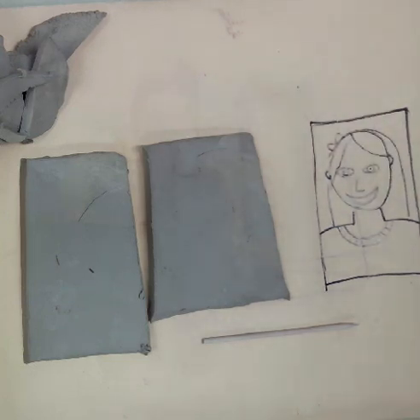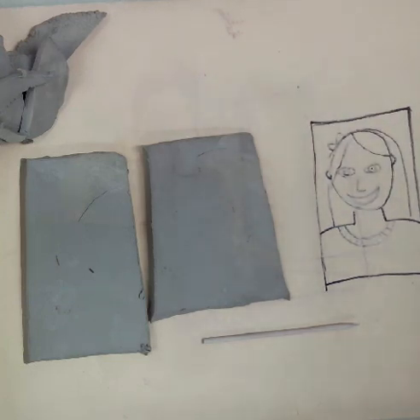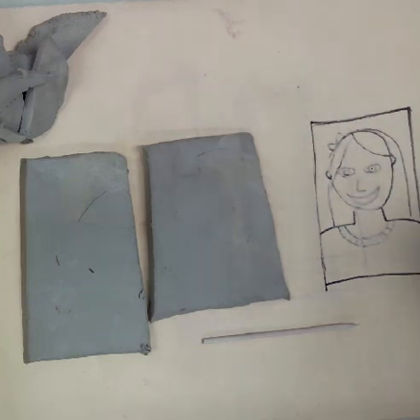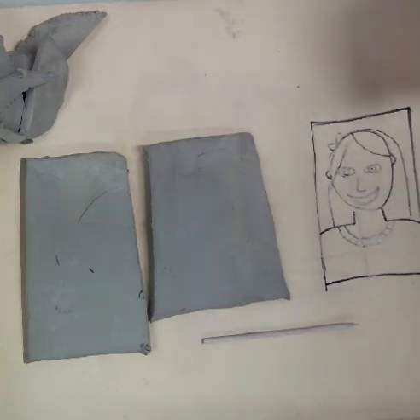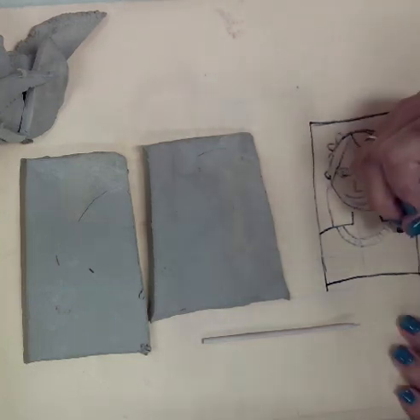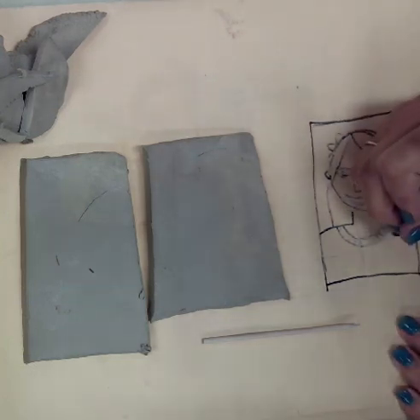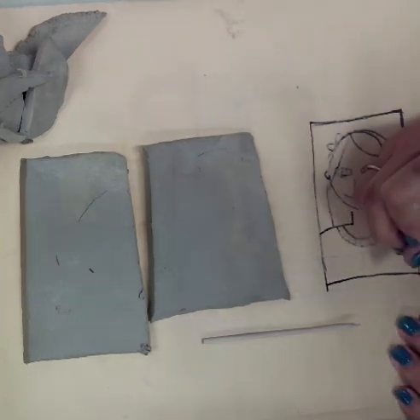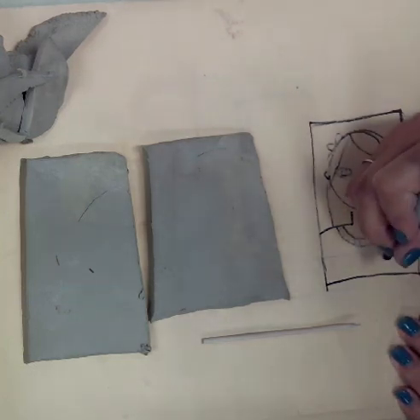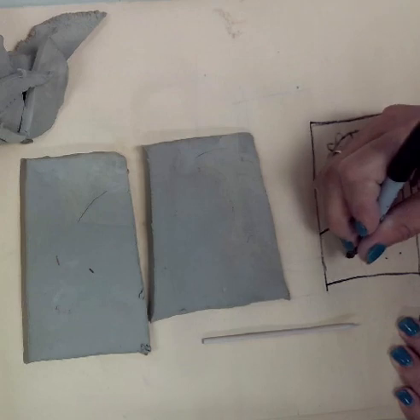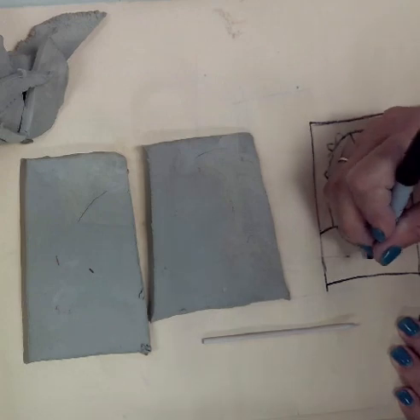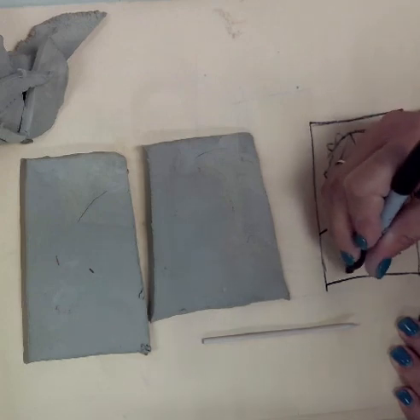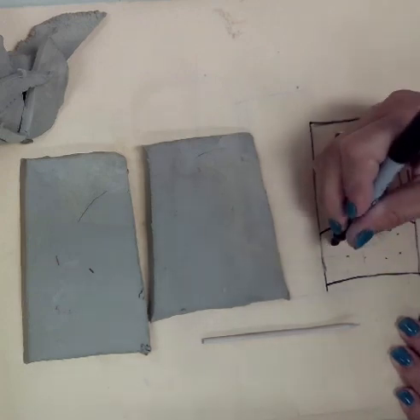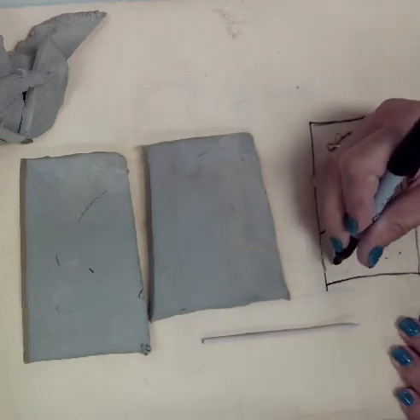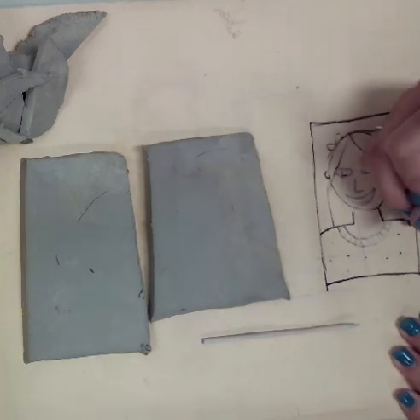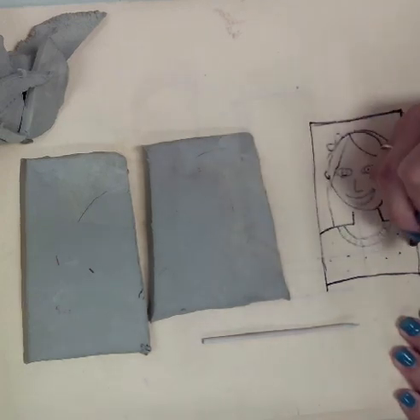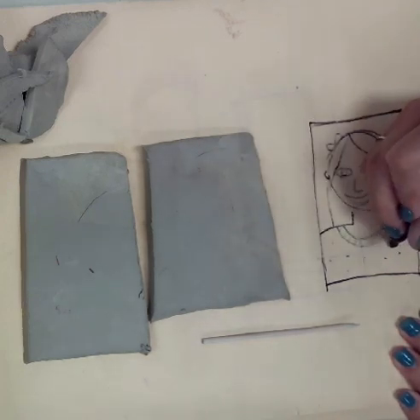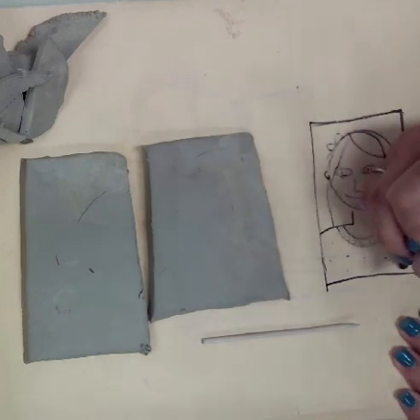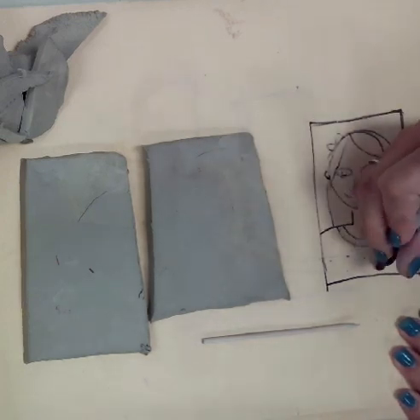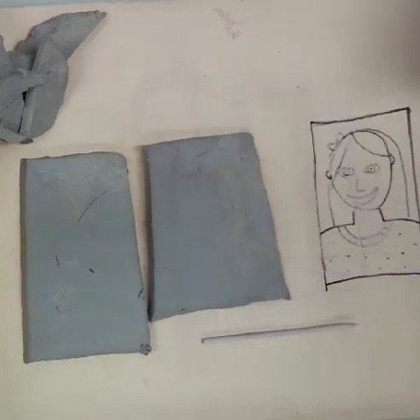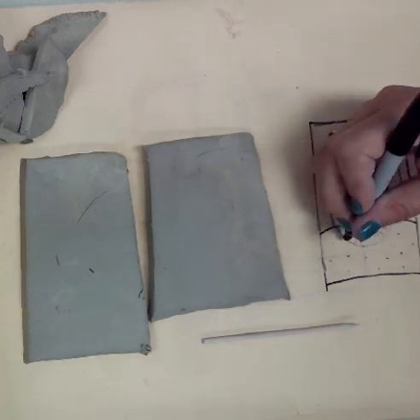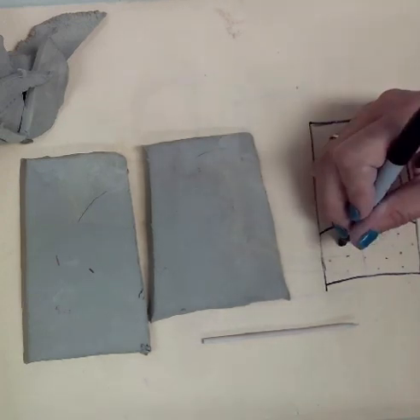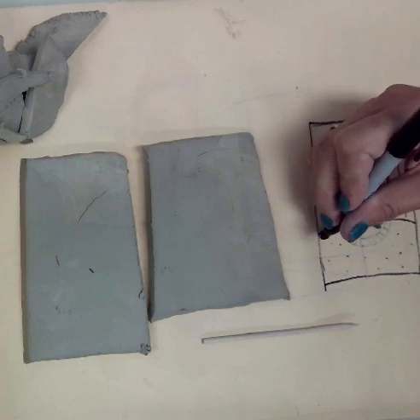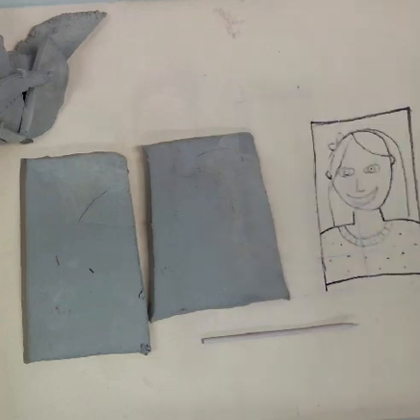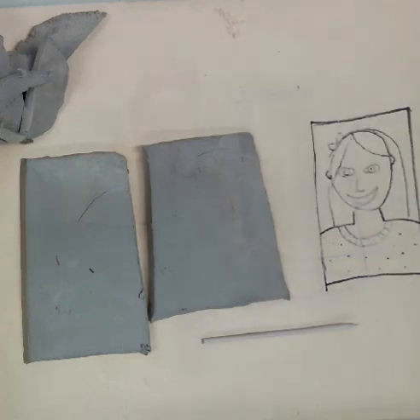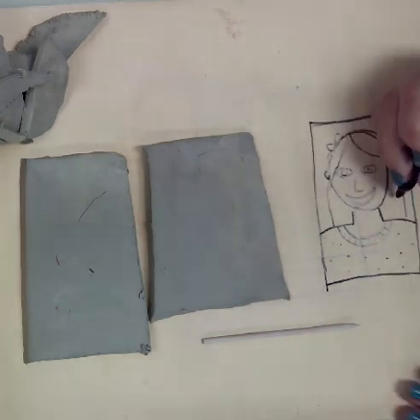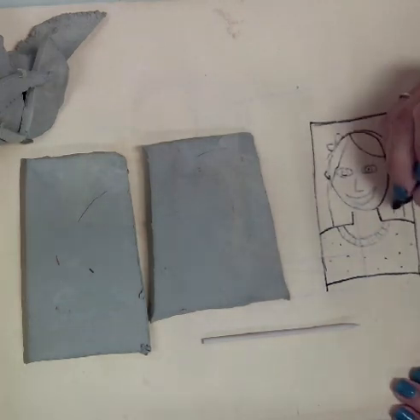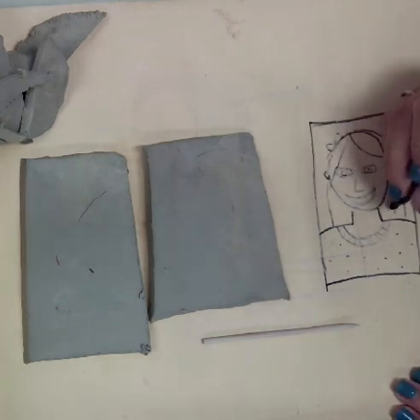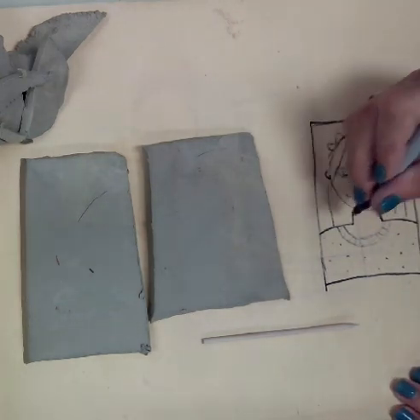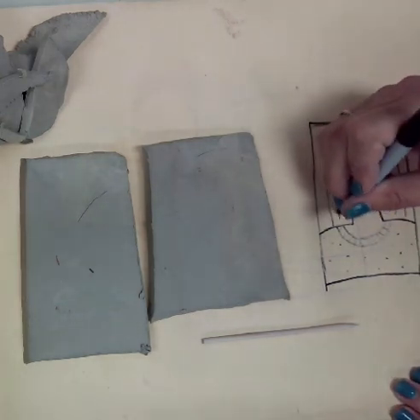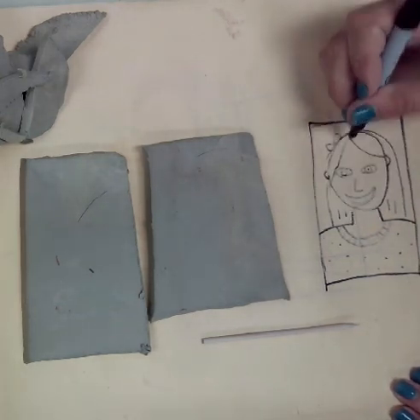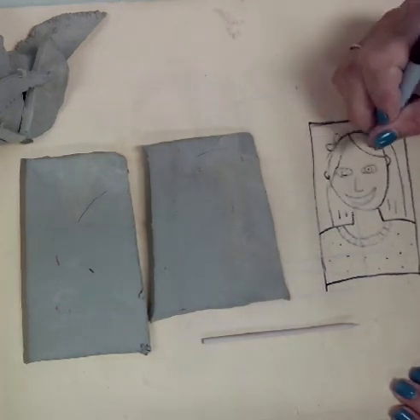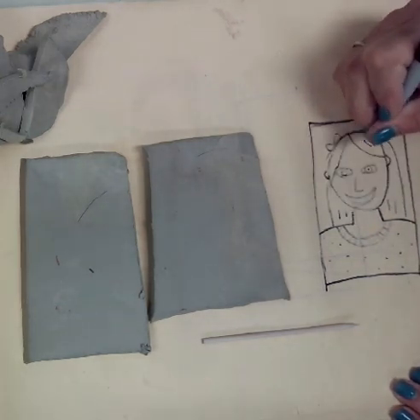Start drawing yours out with a marker from your kit at your table. I also forgot eyebrows!